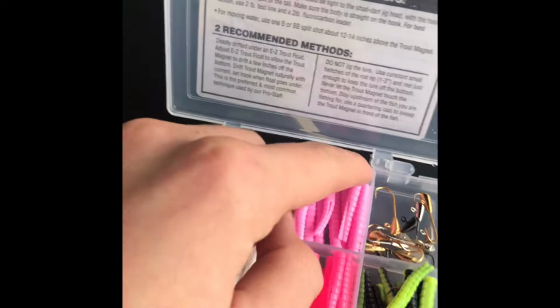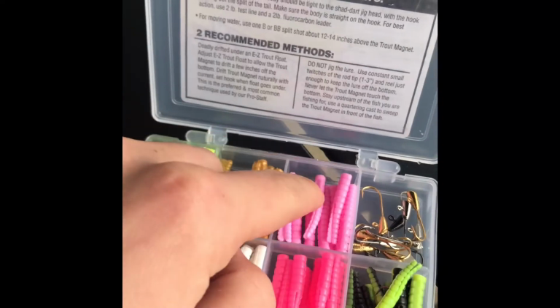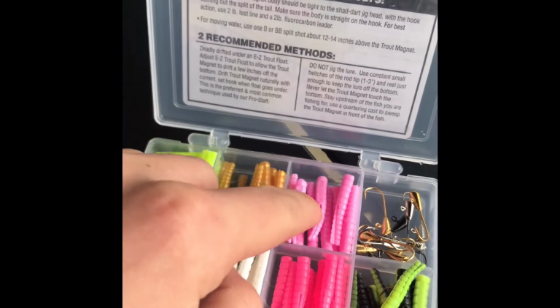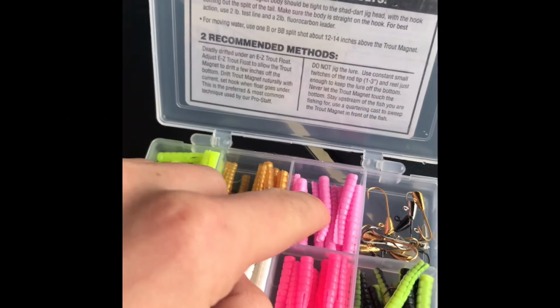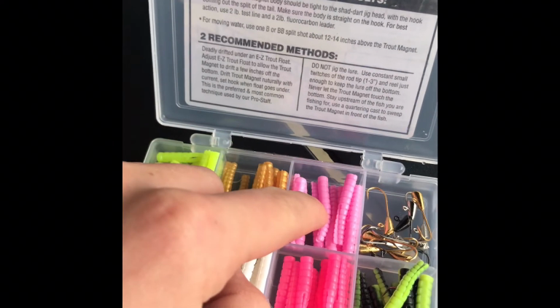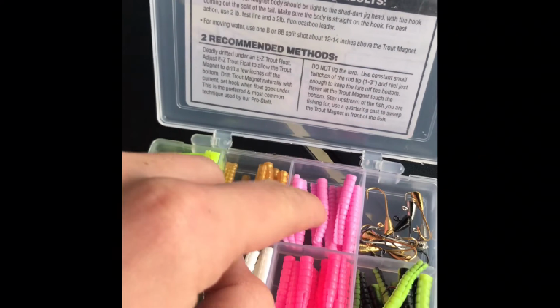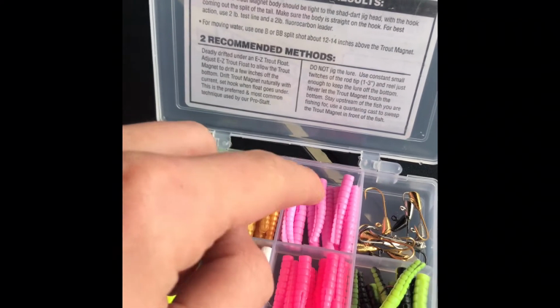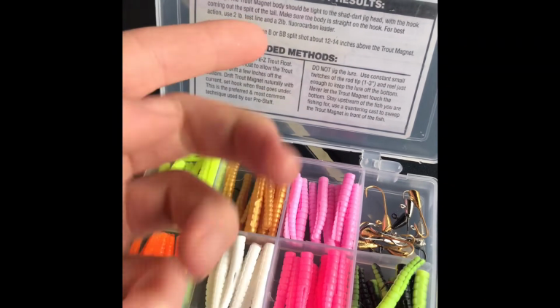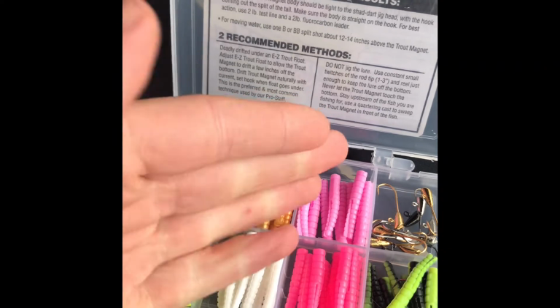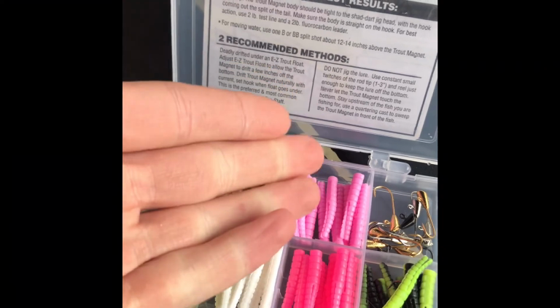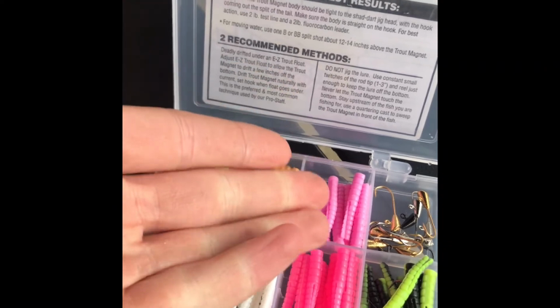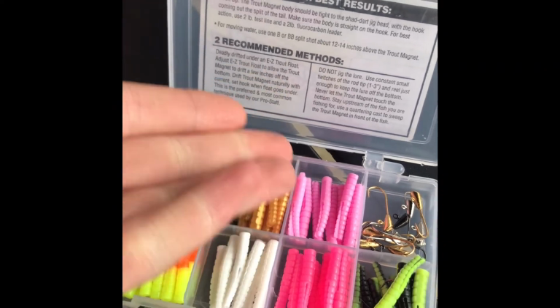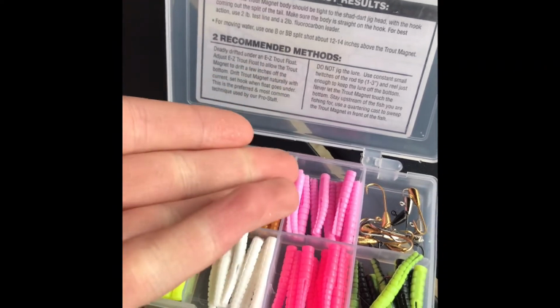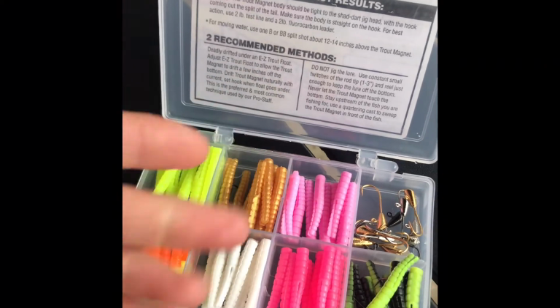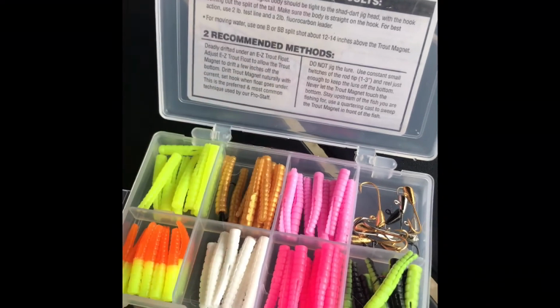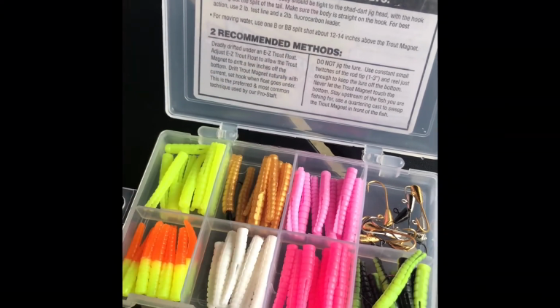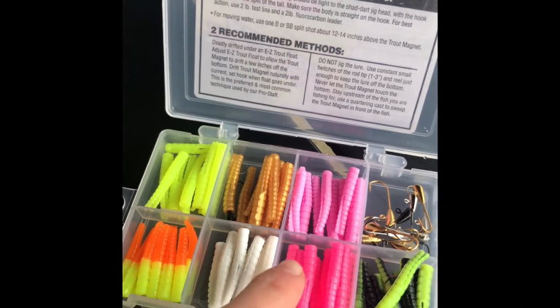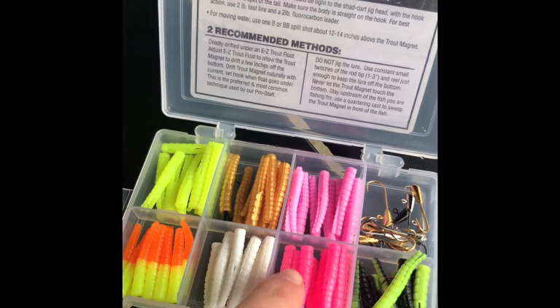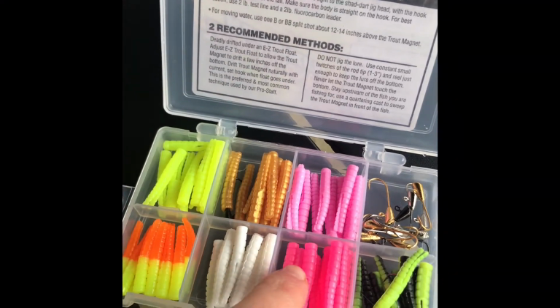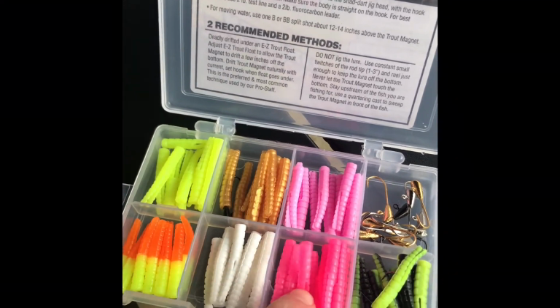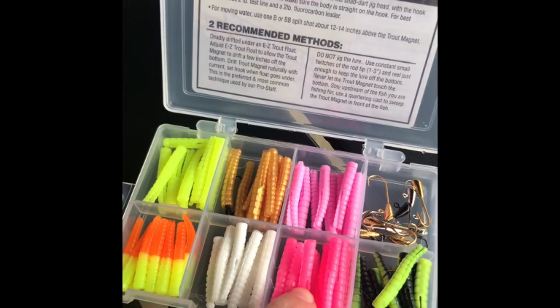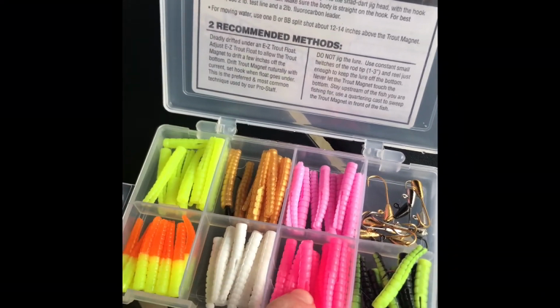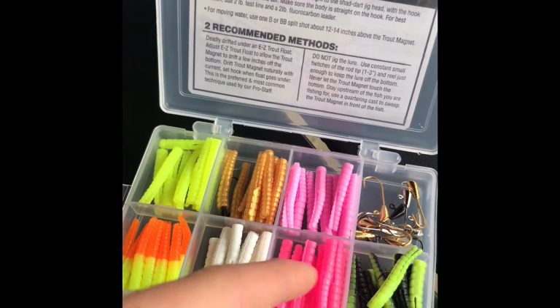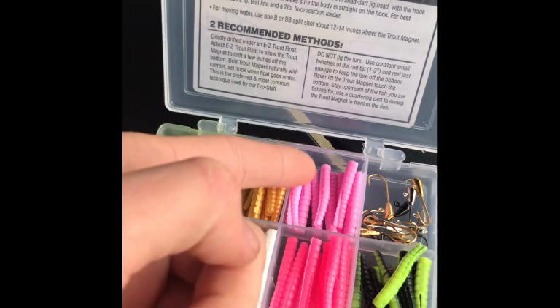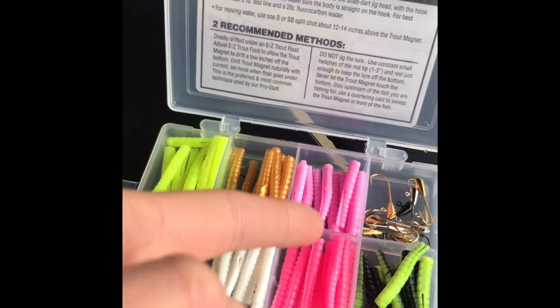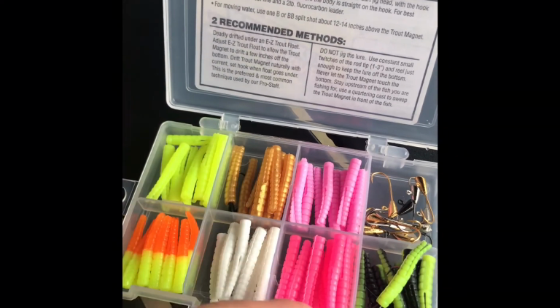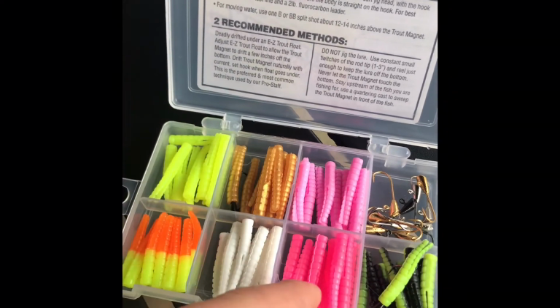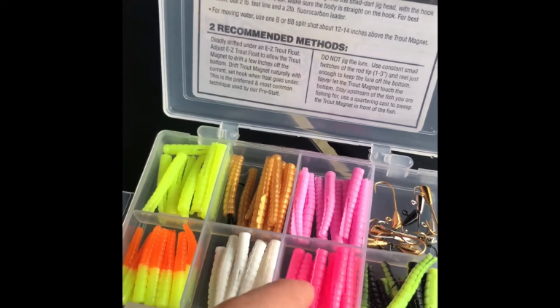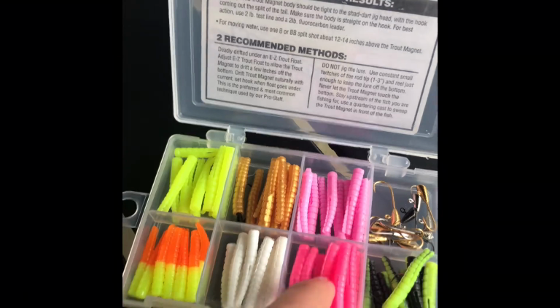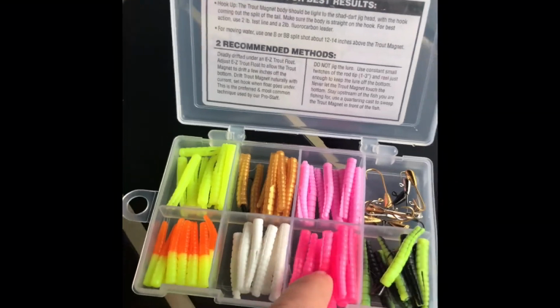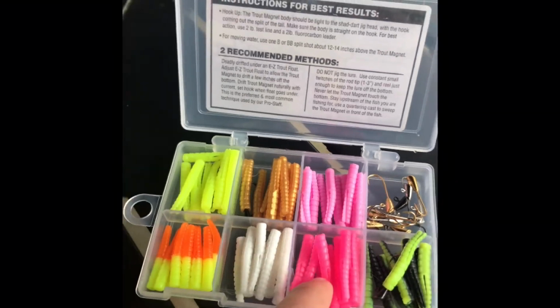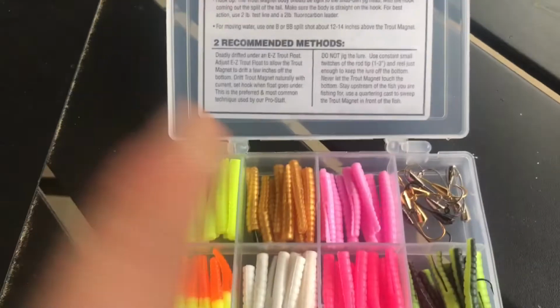This one's going to look like a worm — I don't know what grub's supposed to look like that. And then here's another one like that, but this looks more like a worm.